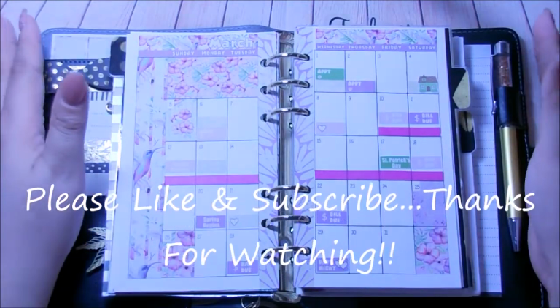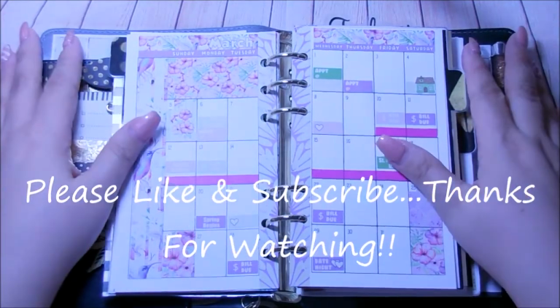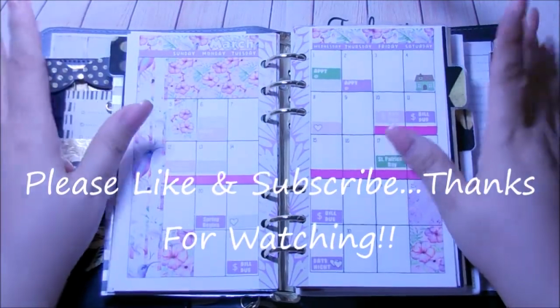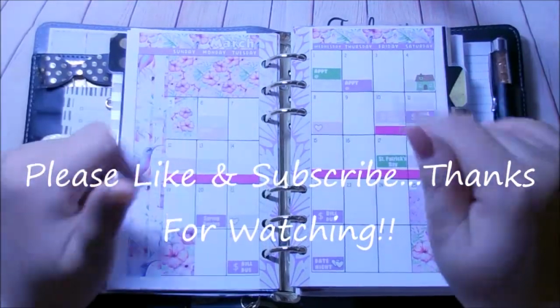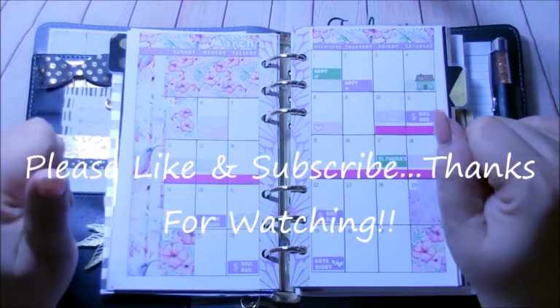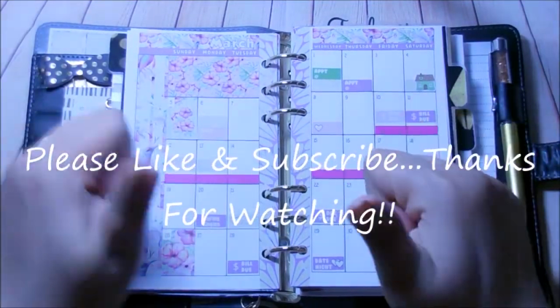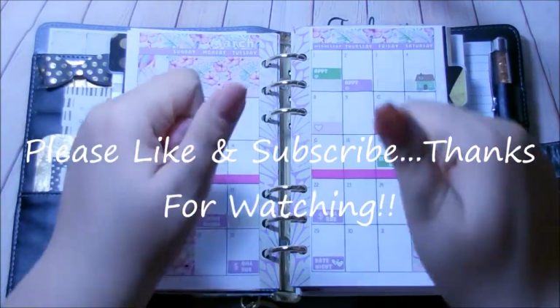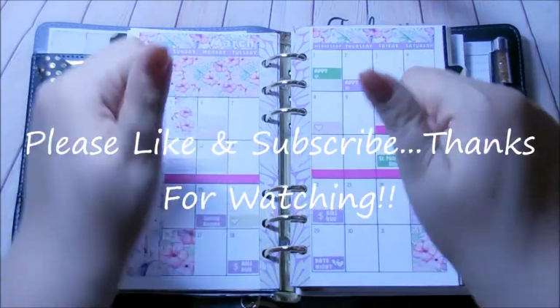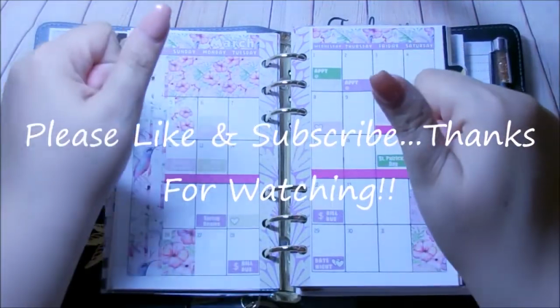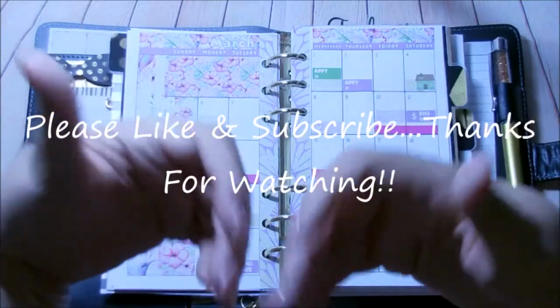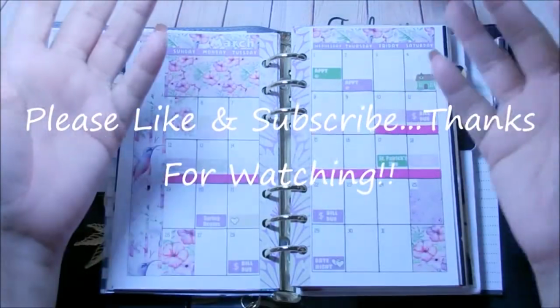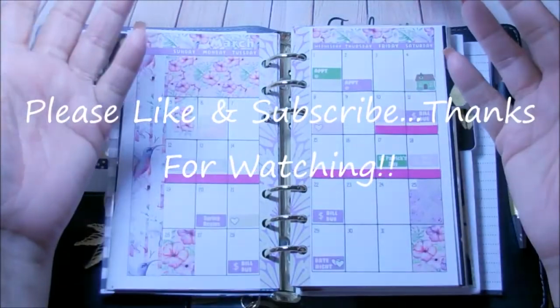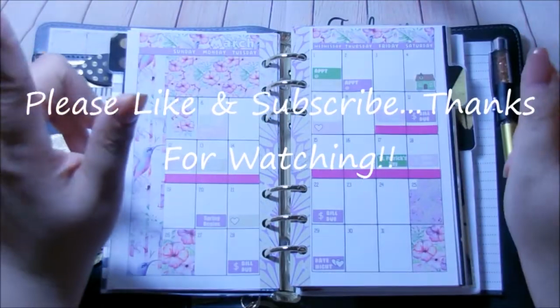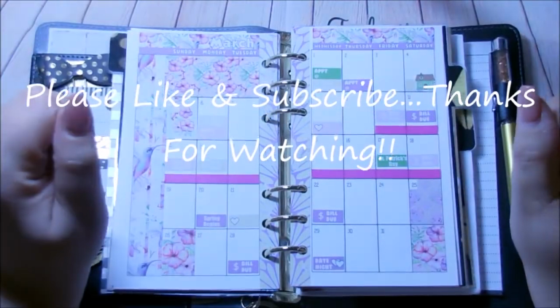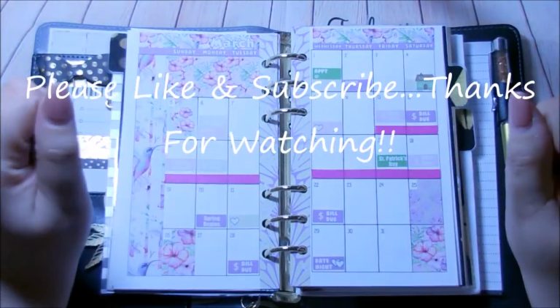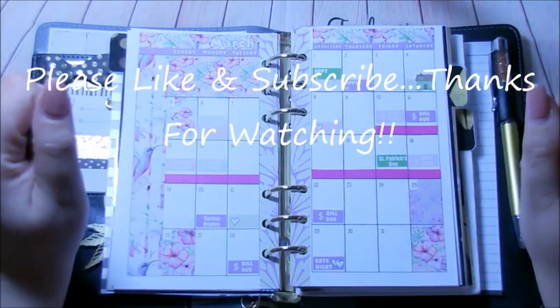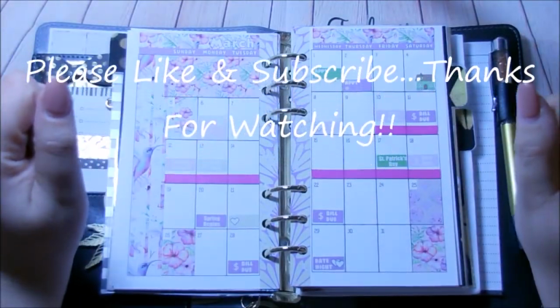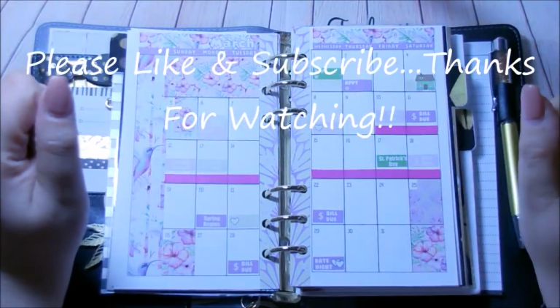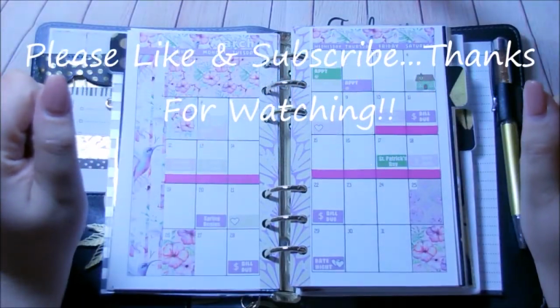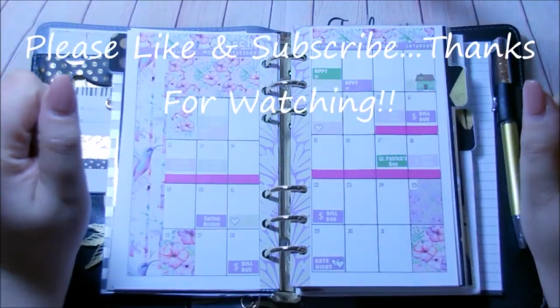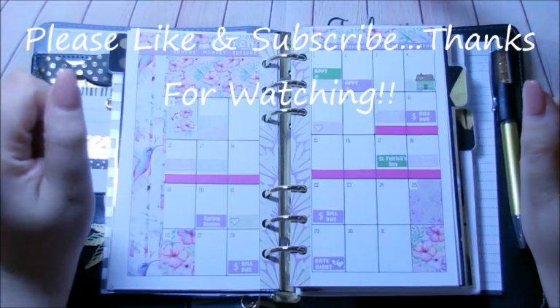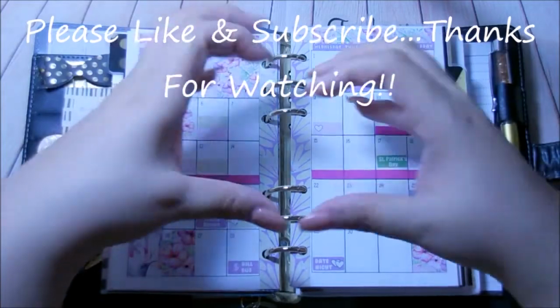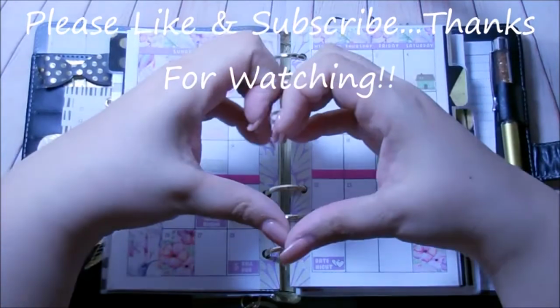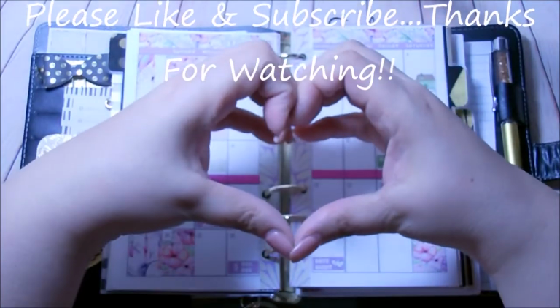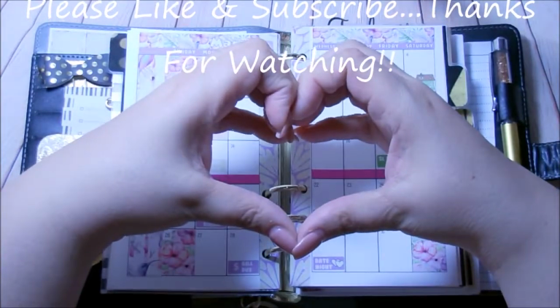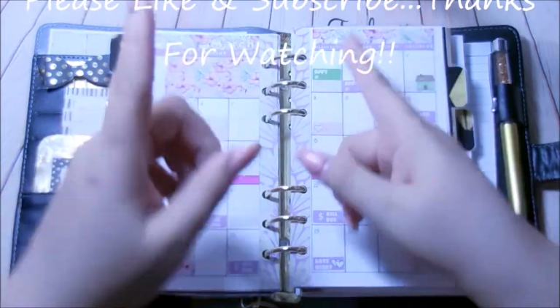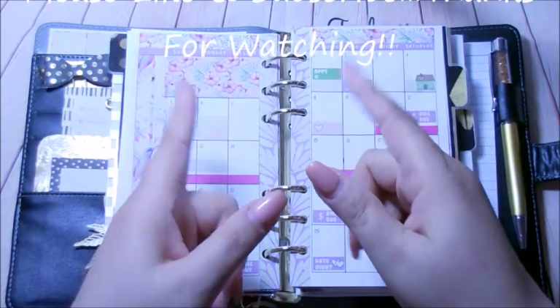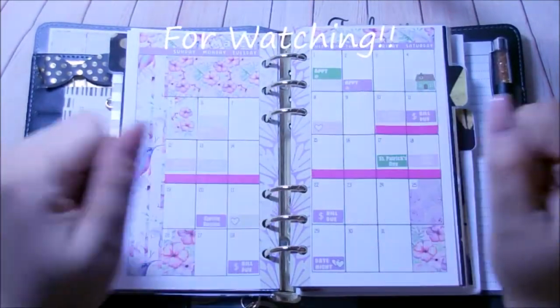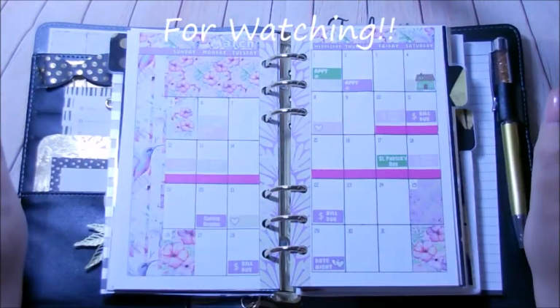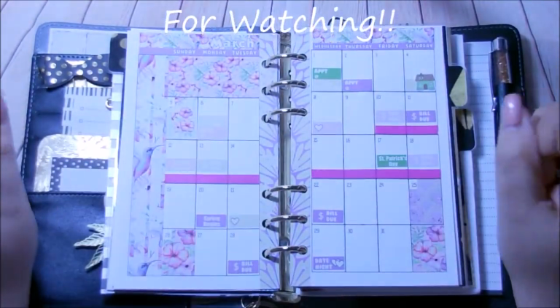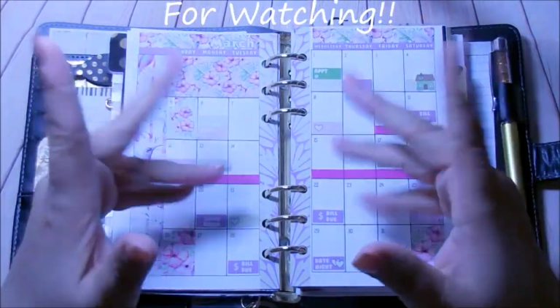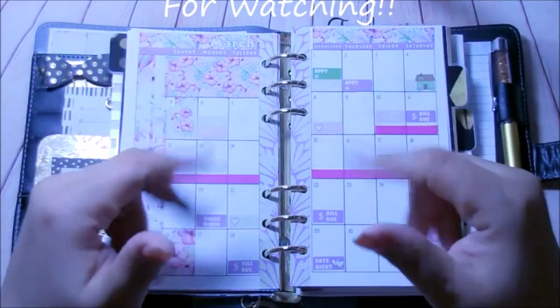If you like this video, please go ahead and give me a thumbs up — you already know it helps my channel. Never forget that I love you all and I will see you in my next video — bye bye!